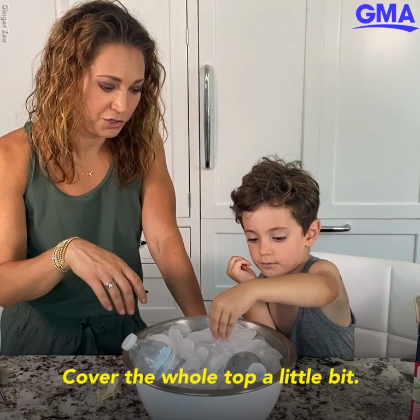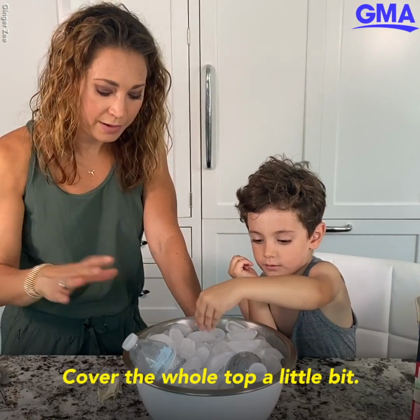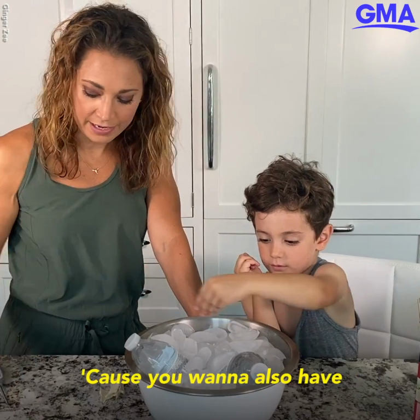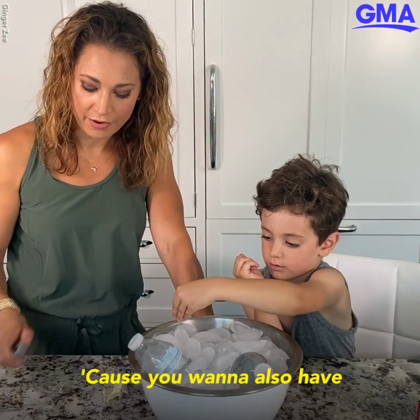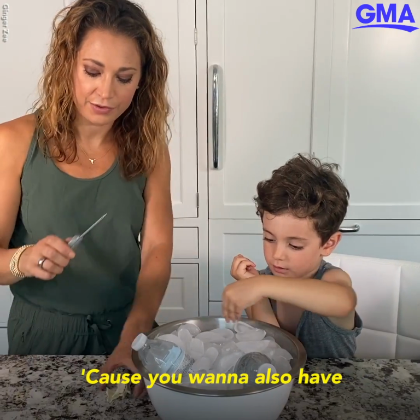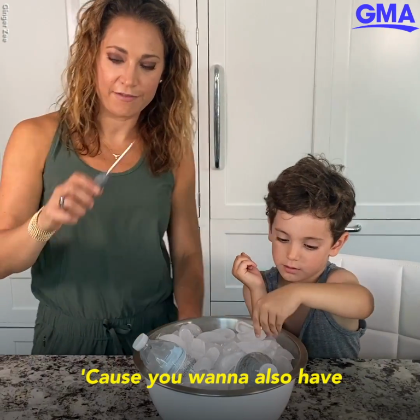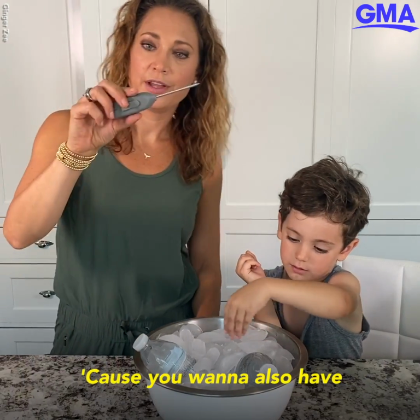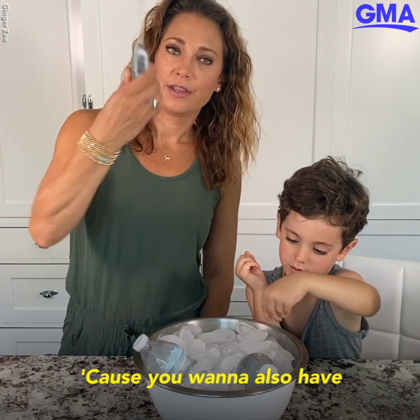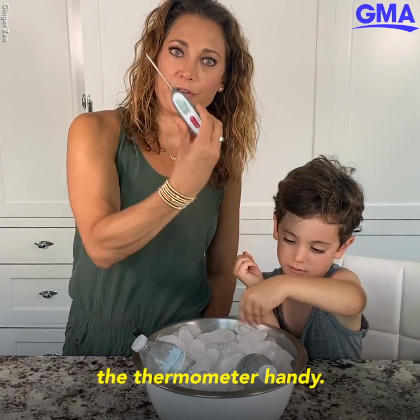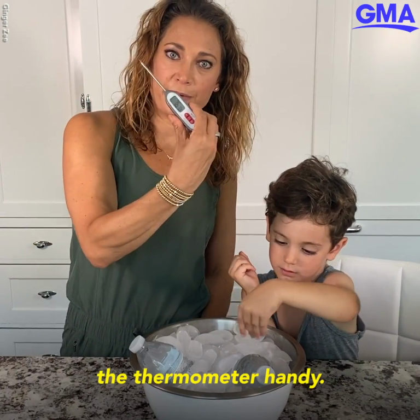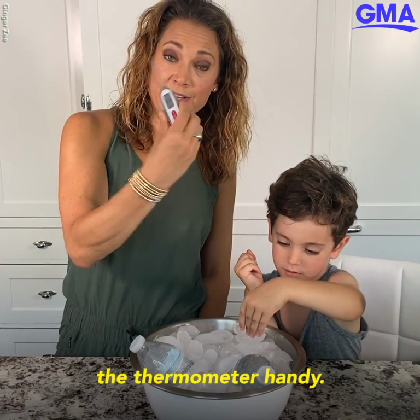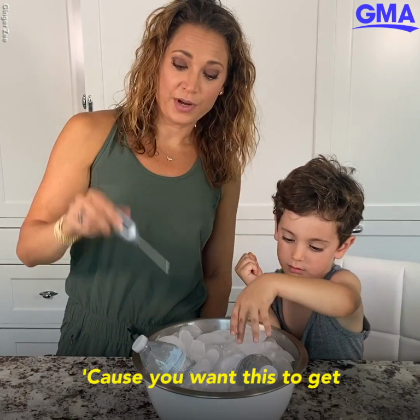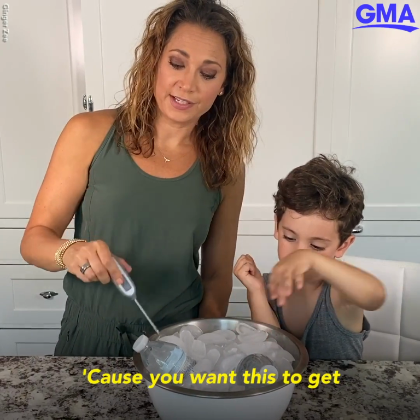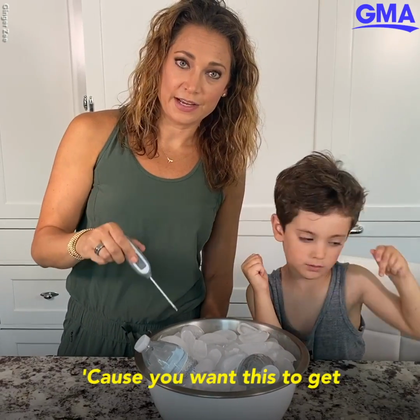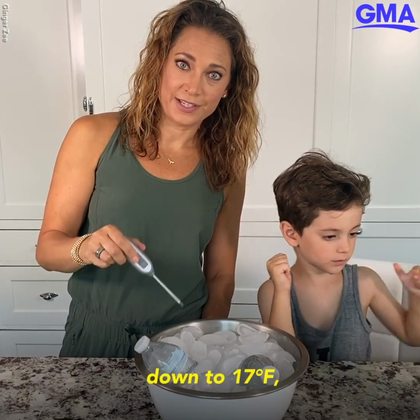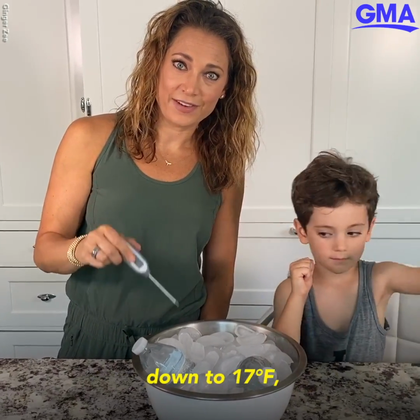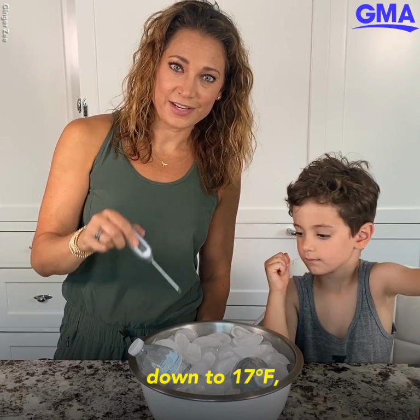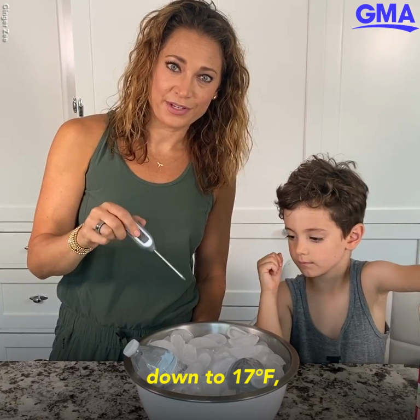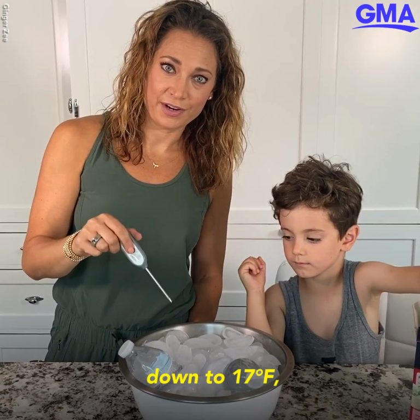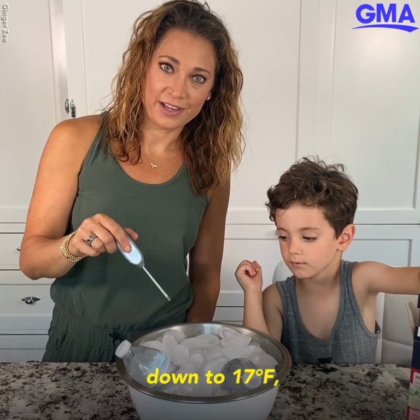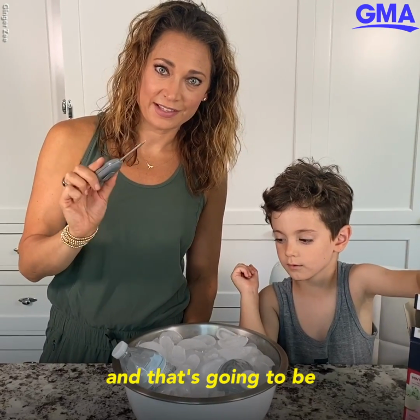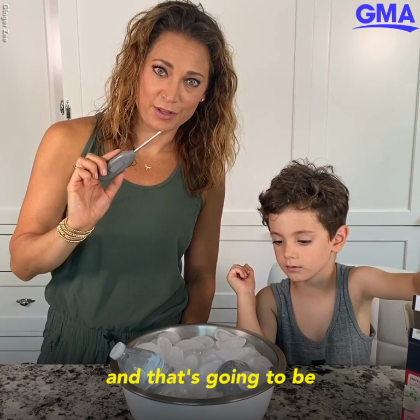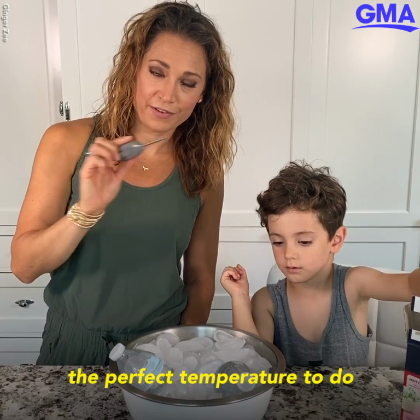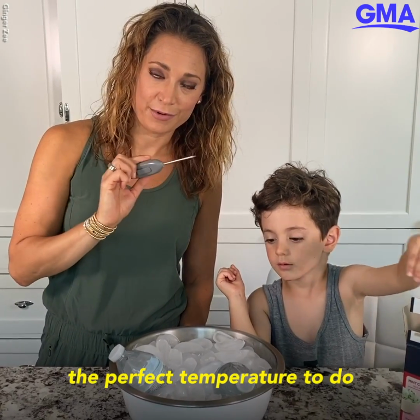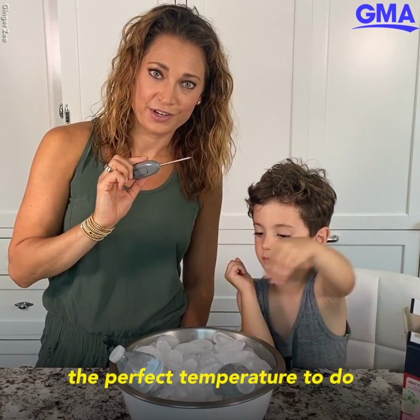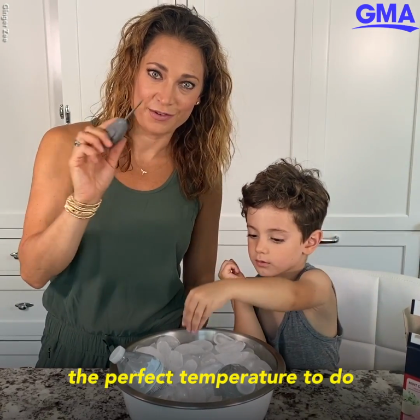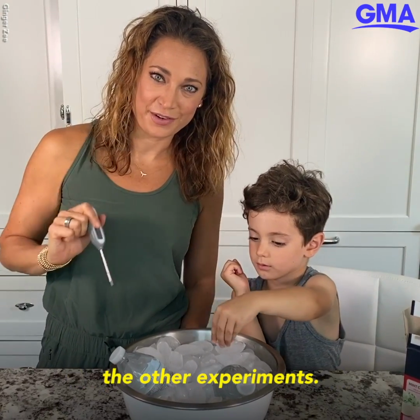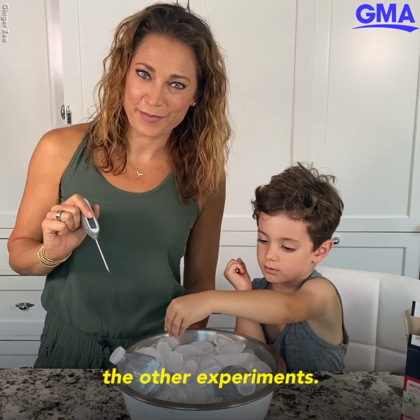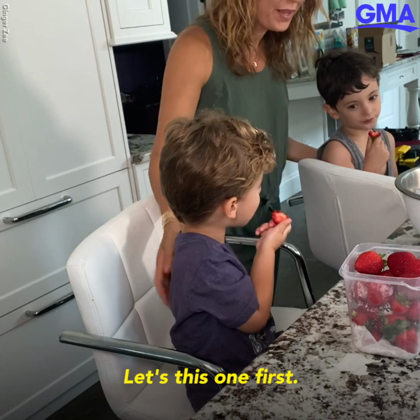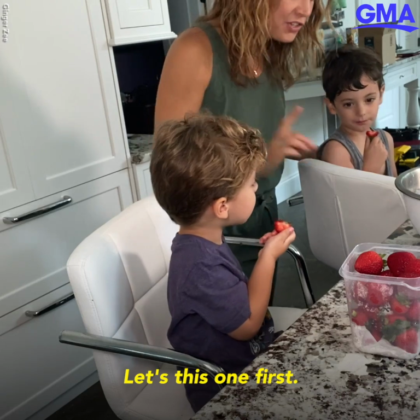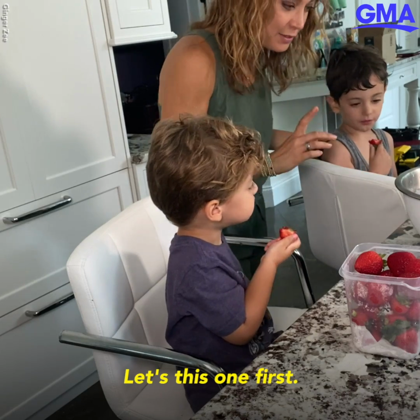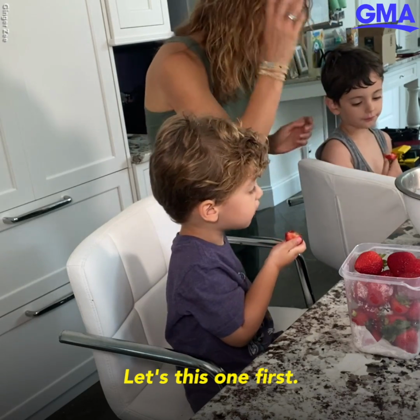You want to have the thermometer handy, because you want this to get down to 17 degrees Fahrenheit — that's going to be the perfect temperature to do the other experiments. Let's try this one first.